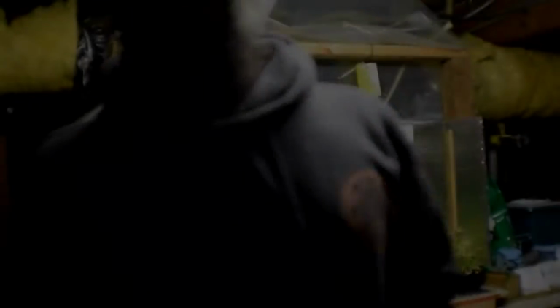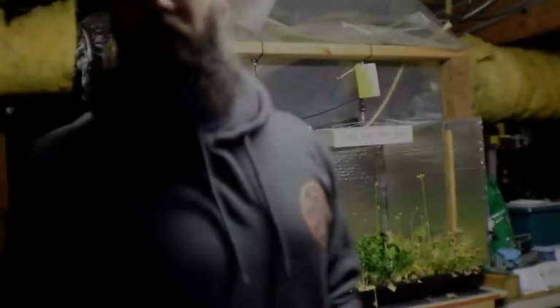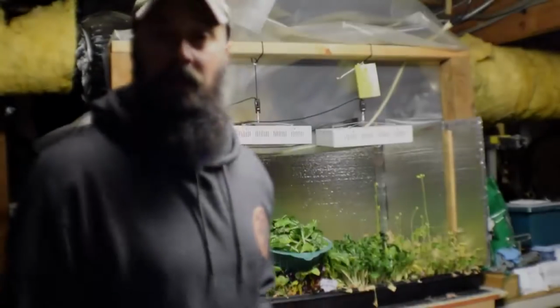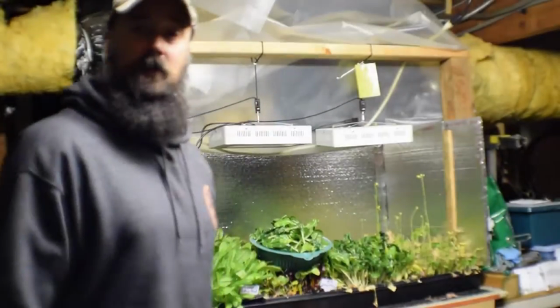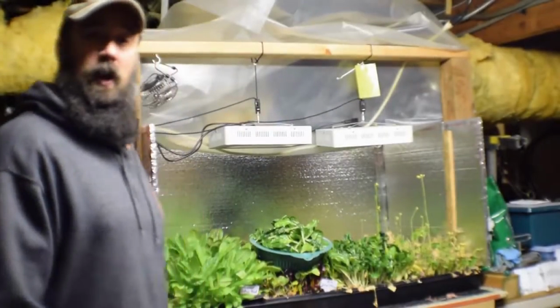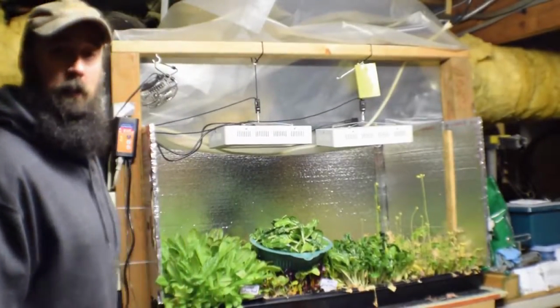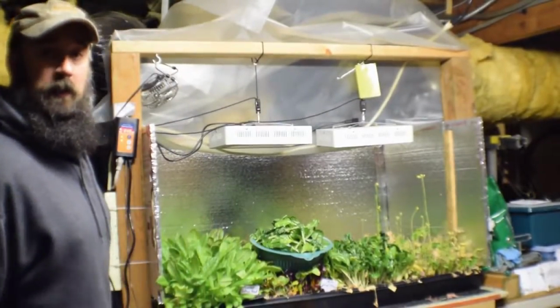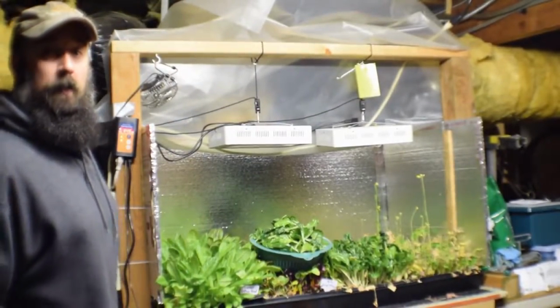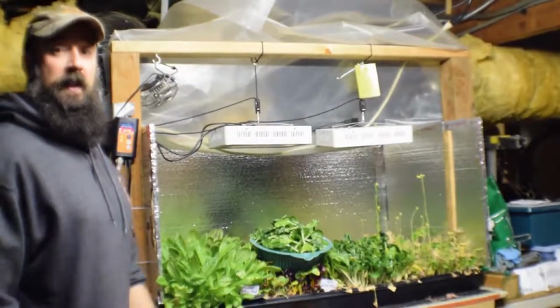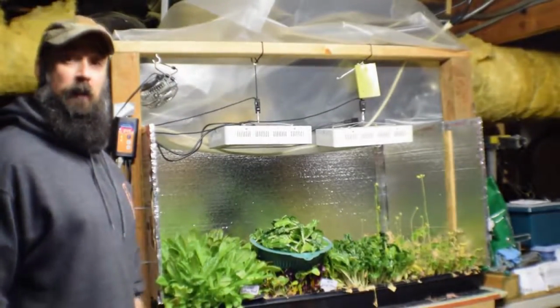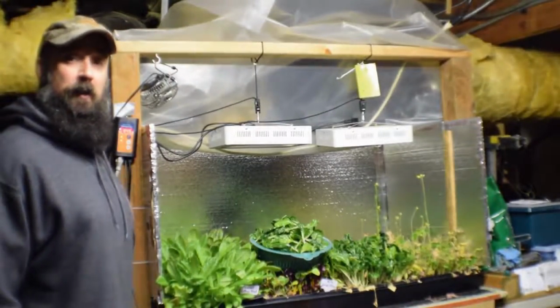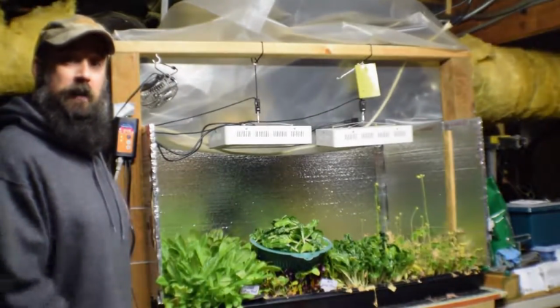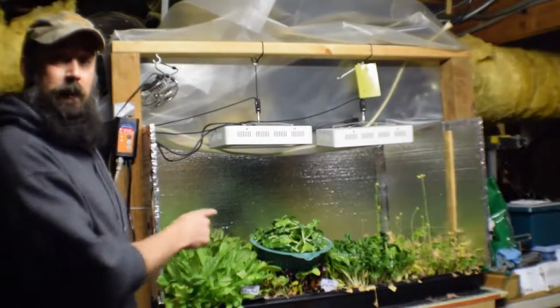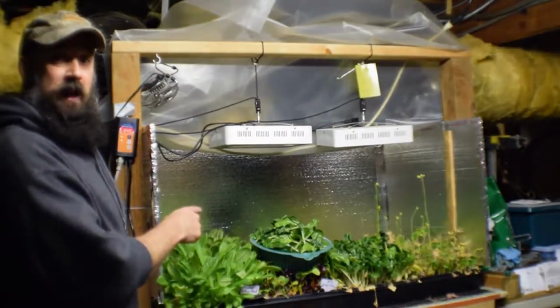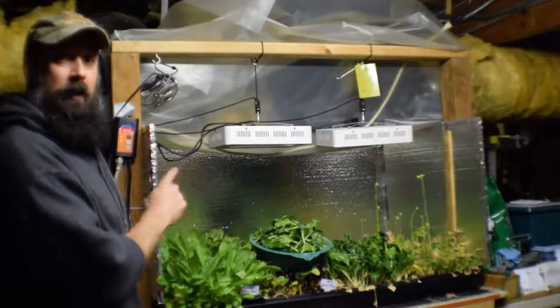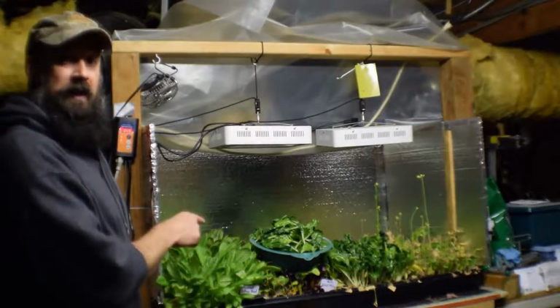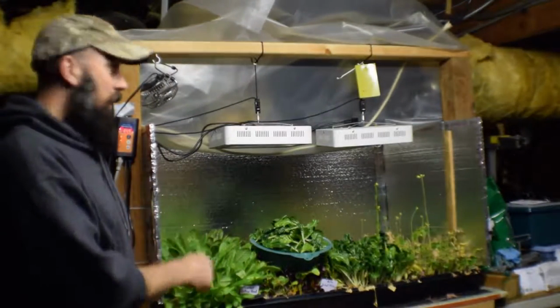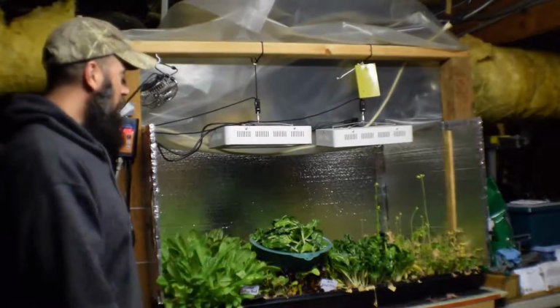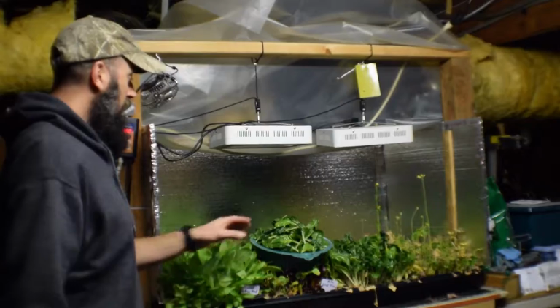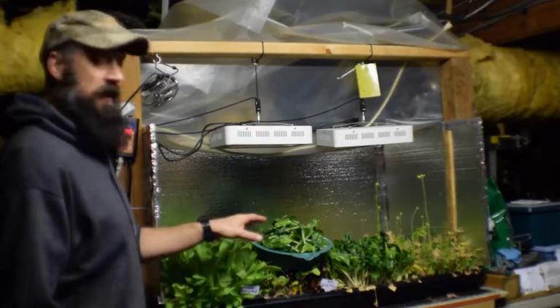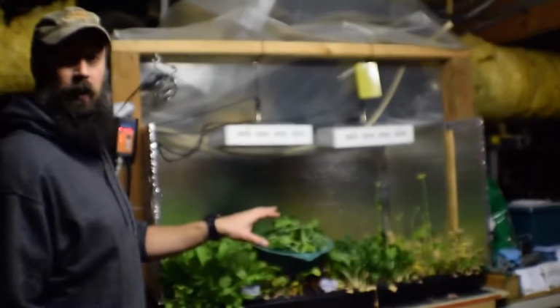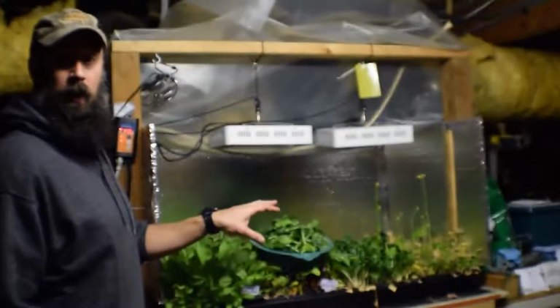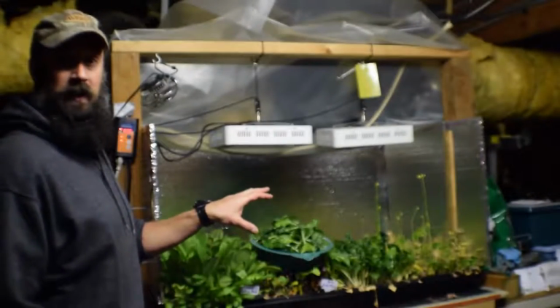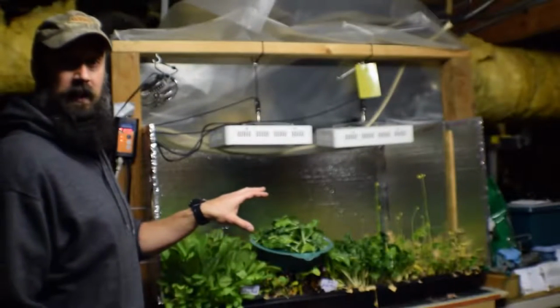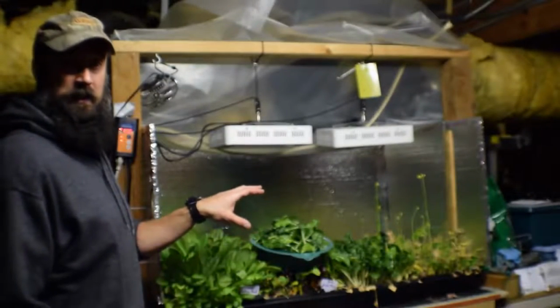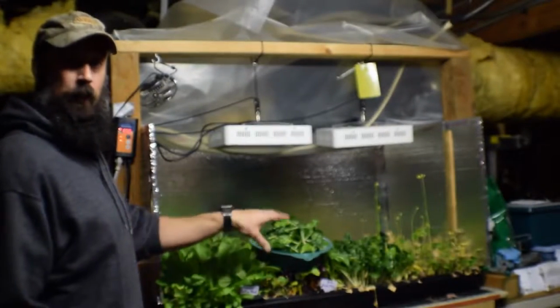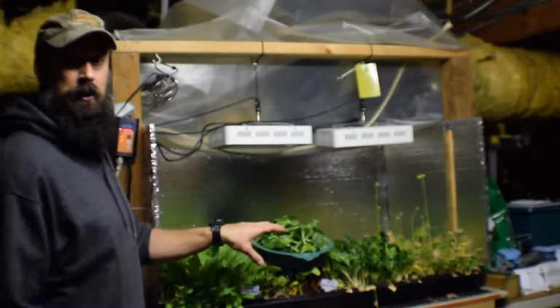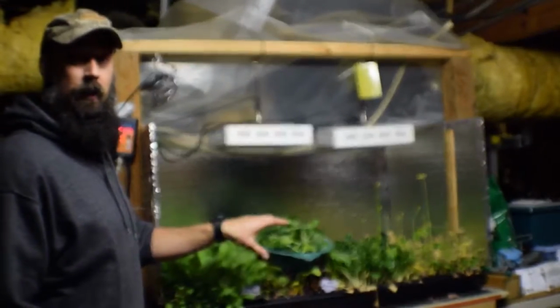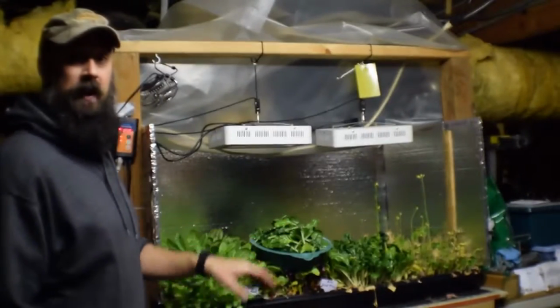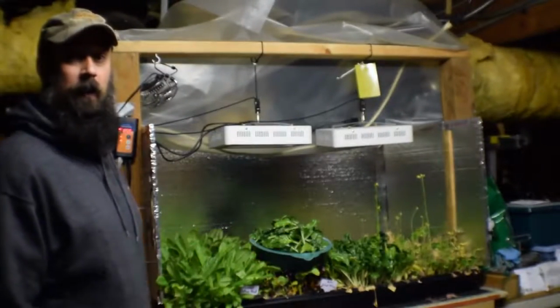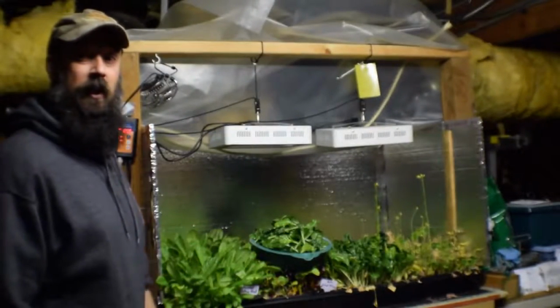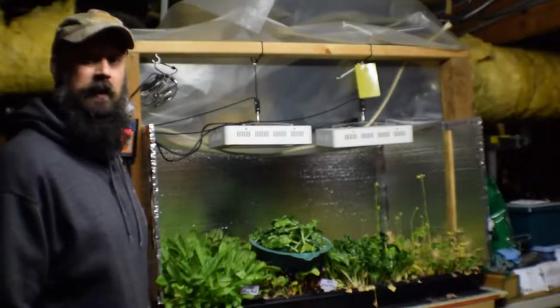Hey everybody, this is Brian from P&B Homesteading. I want to do the update for the salad bar LED area and show you an example of what the Silverado chard looks like once I harvest.